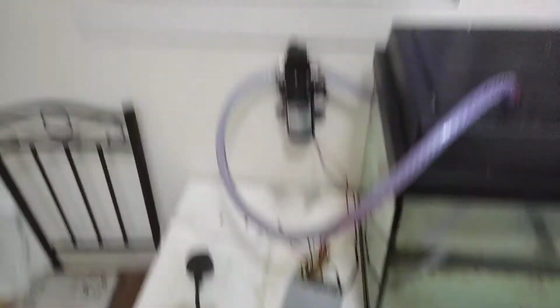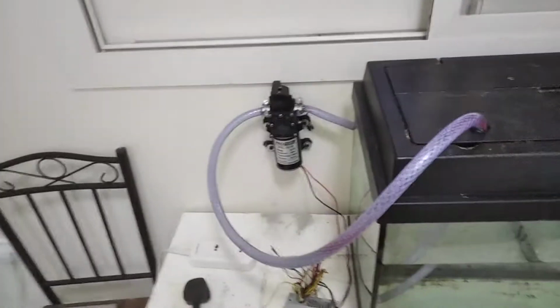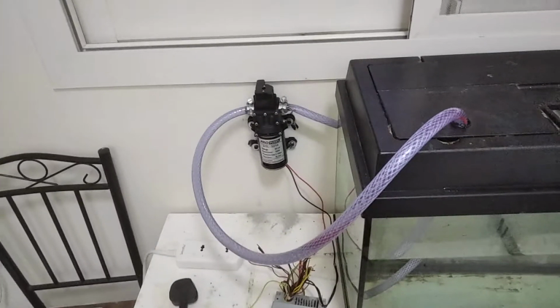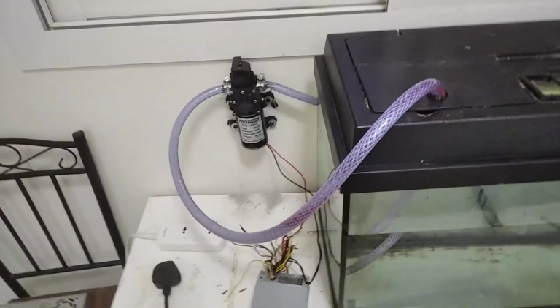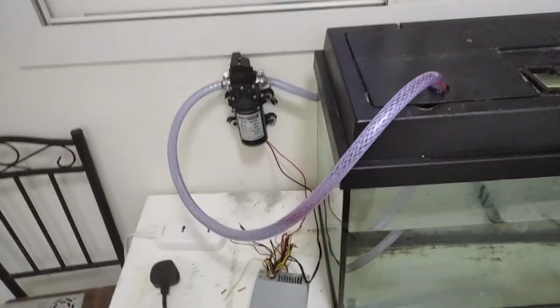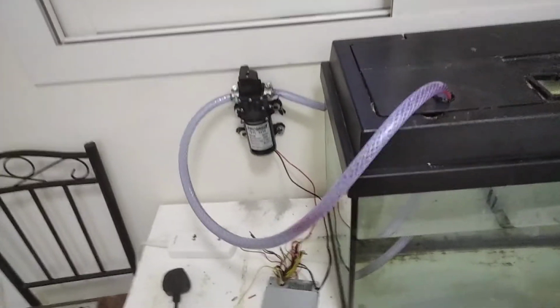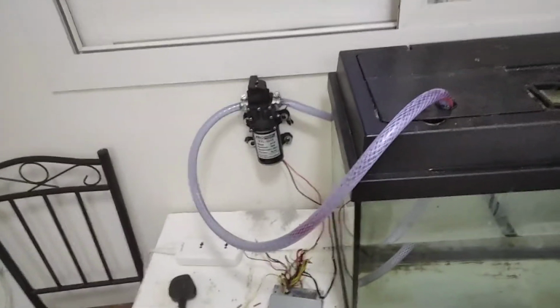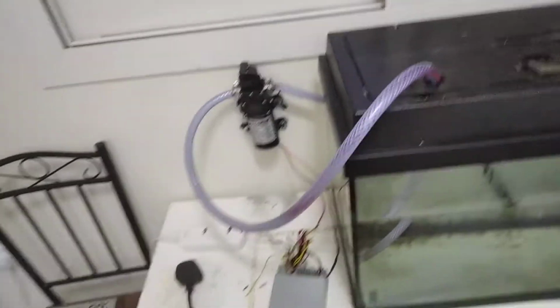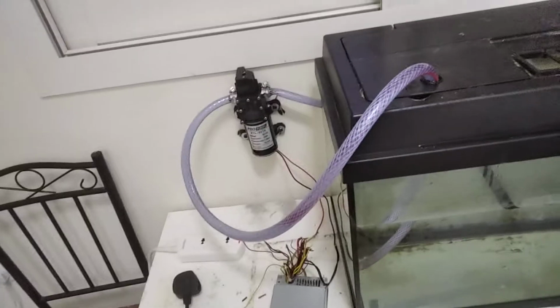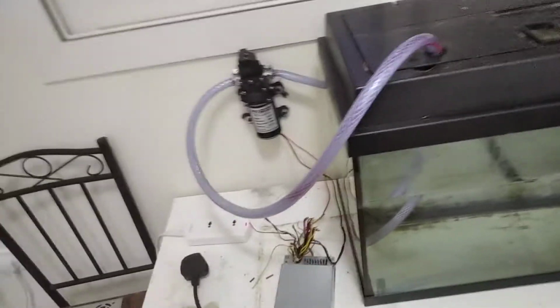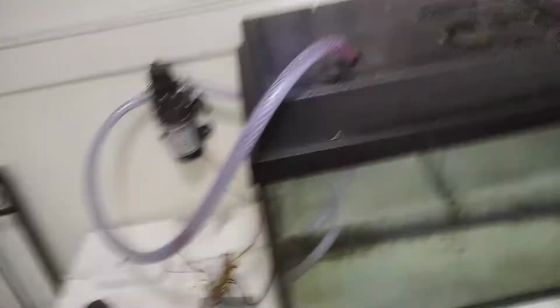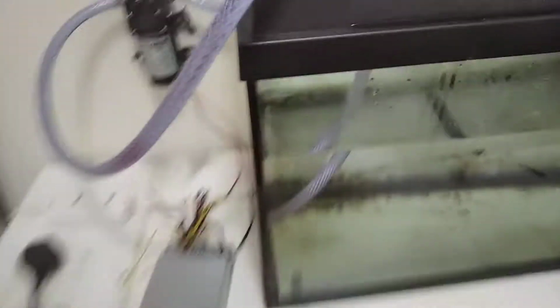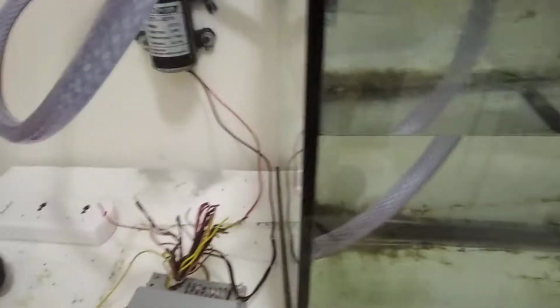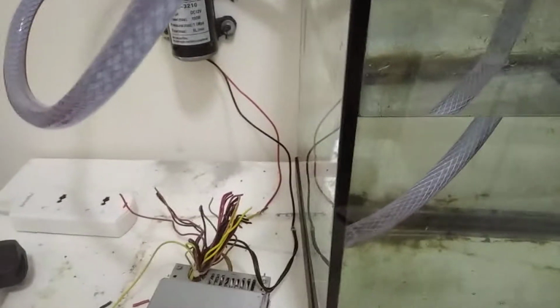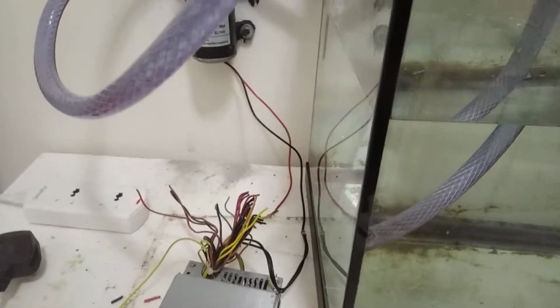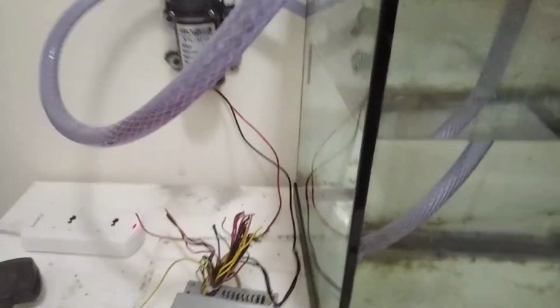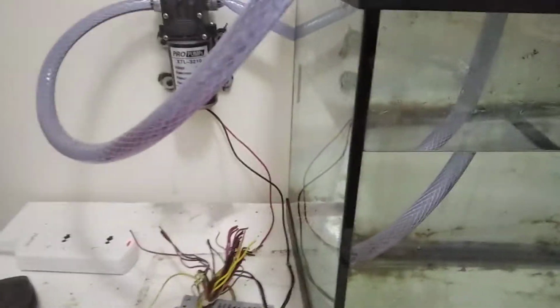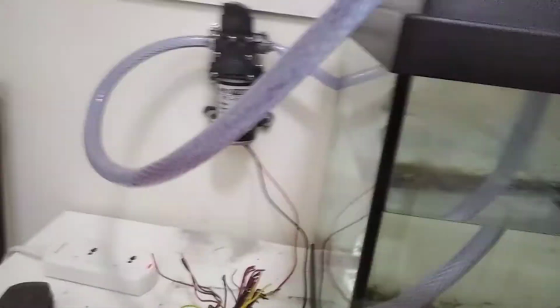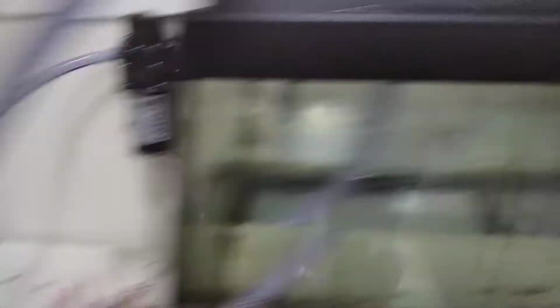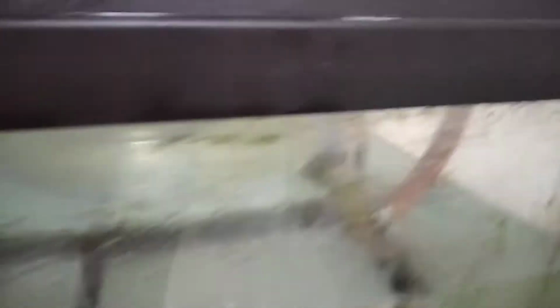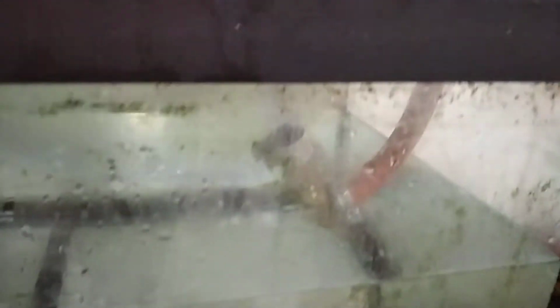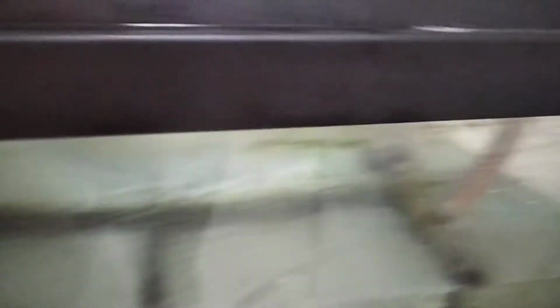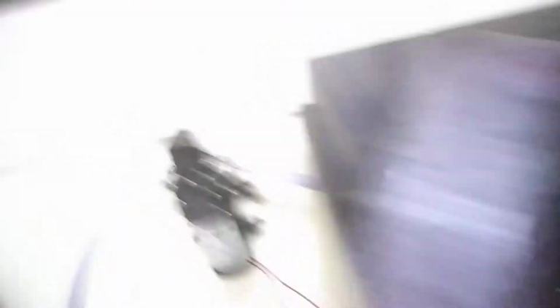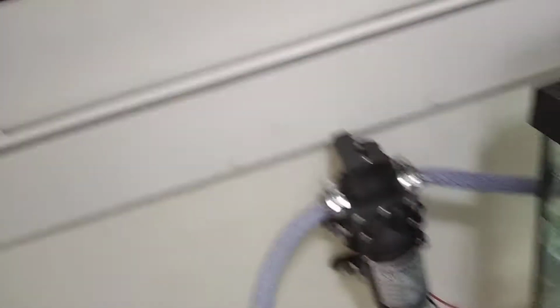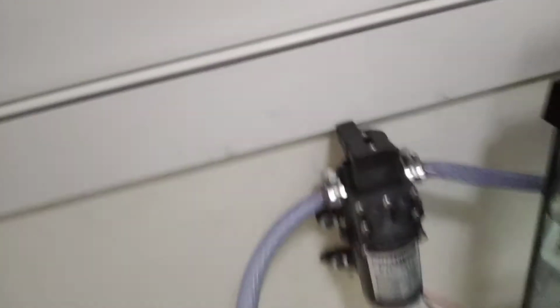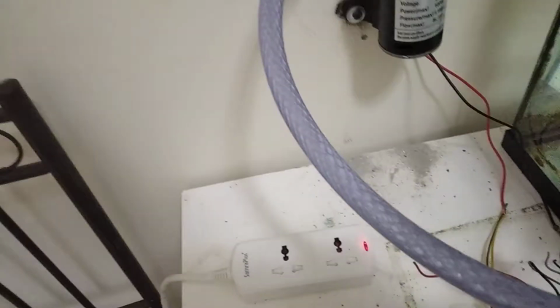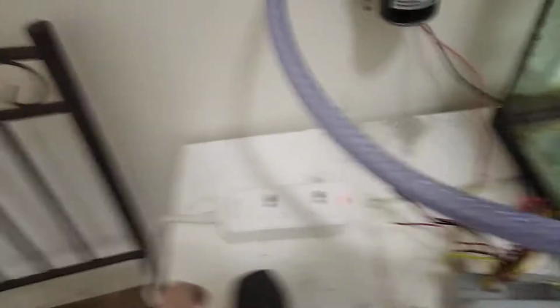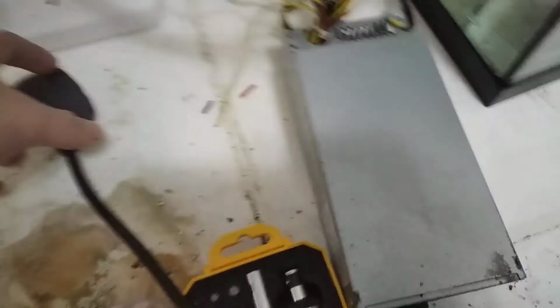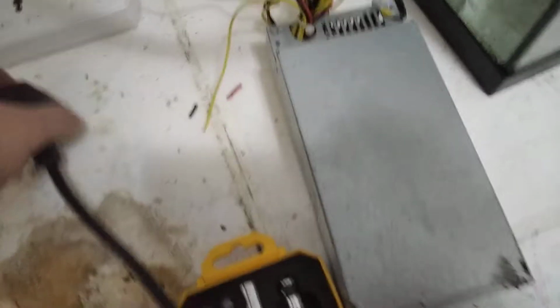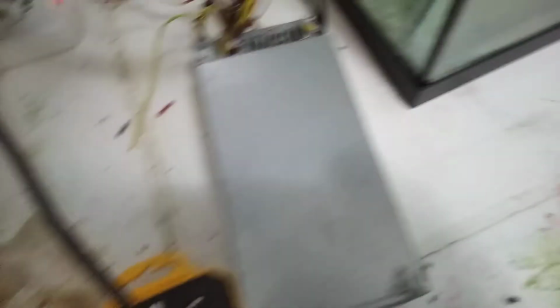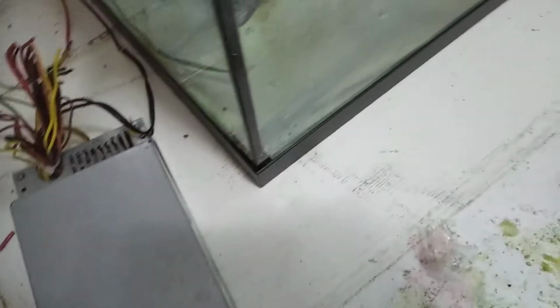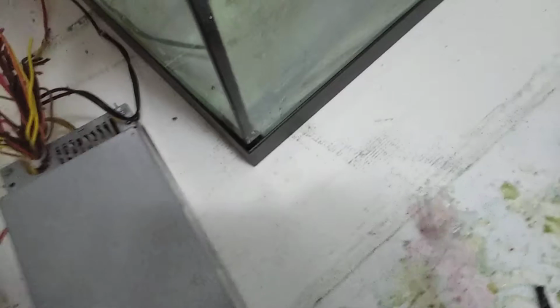Here's my new vacuum aspirator setup. So that's the intake — it's facing the walls so bubbles don't come in. This is the outlet. This is the pump. And this is the power supply. I'm going to power it up.